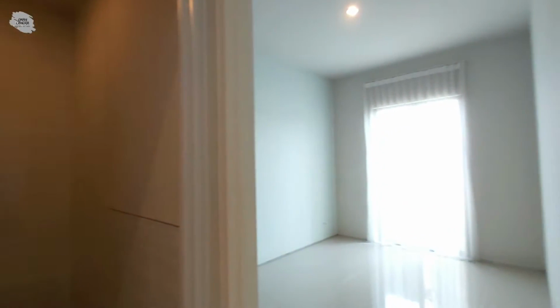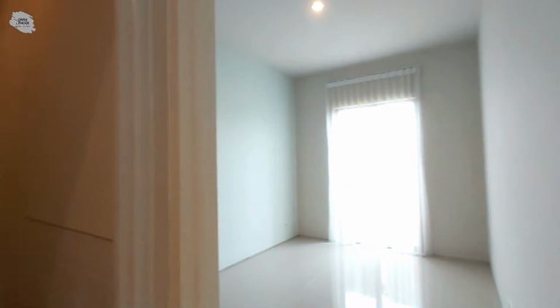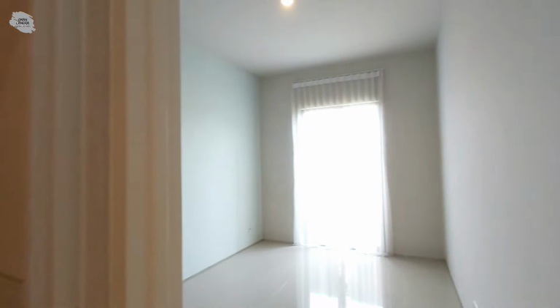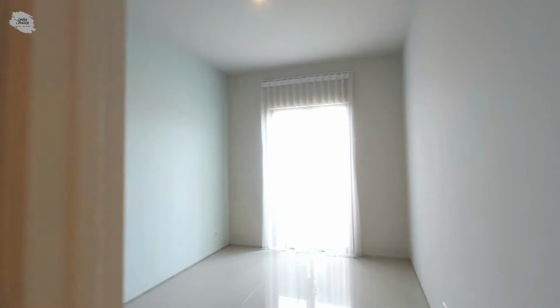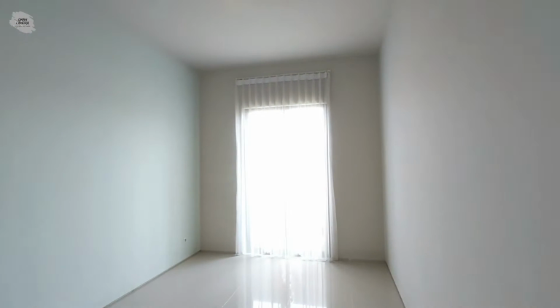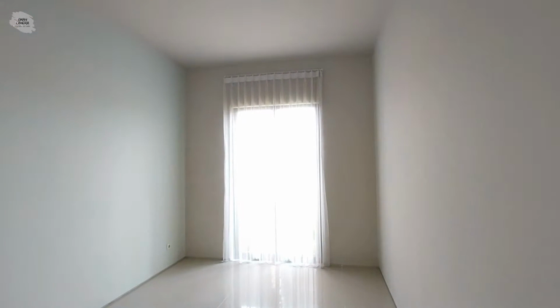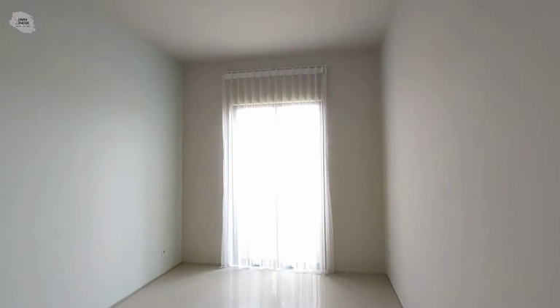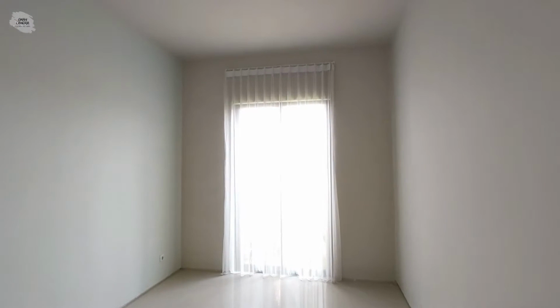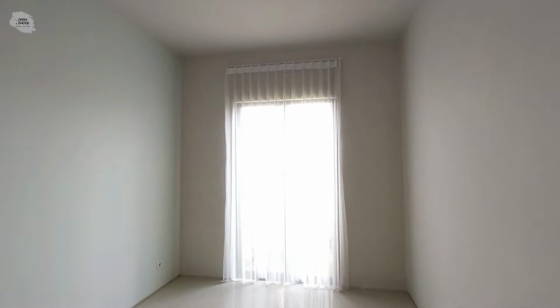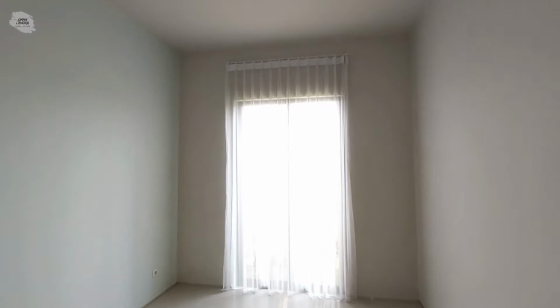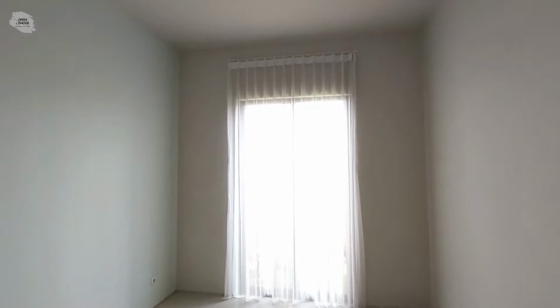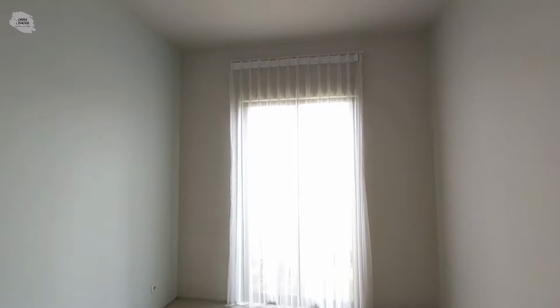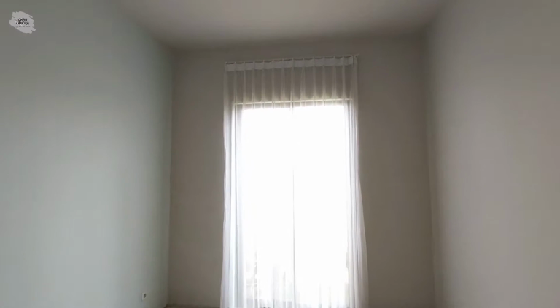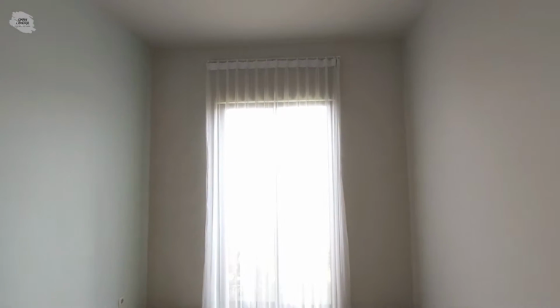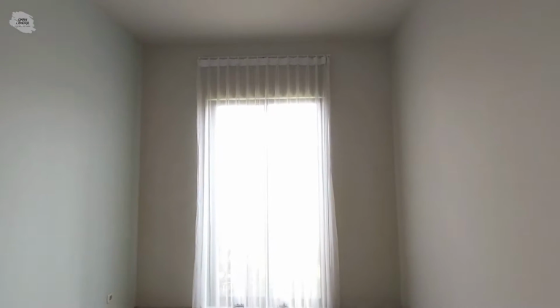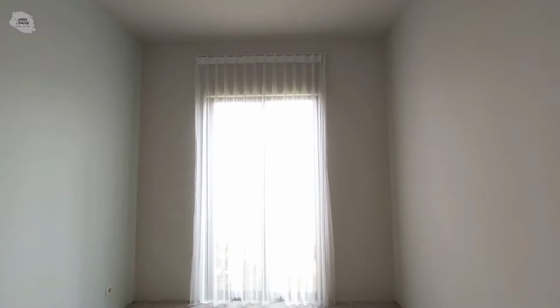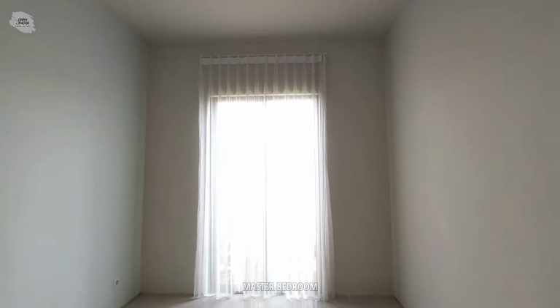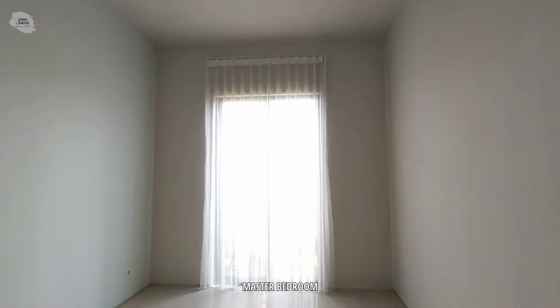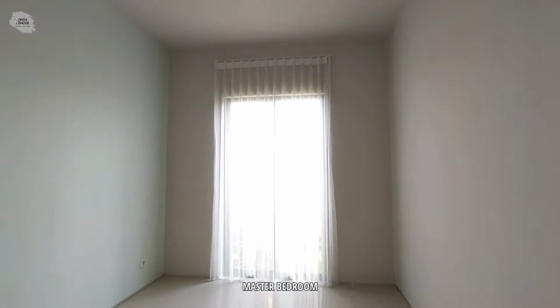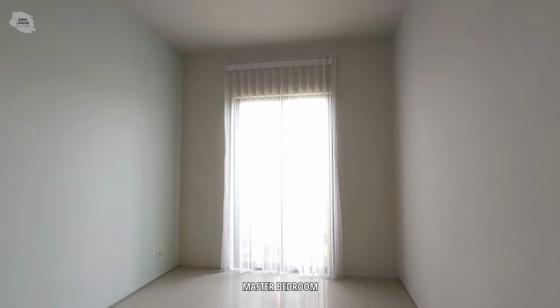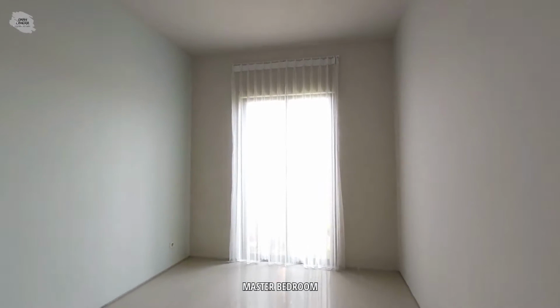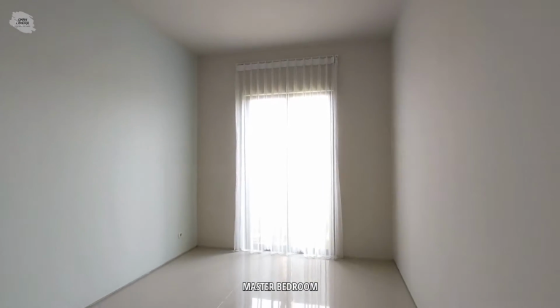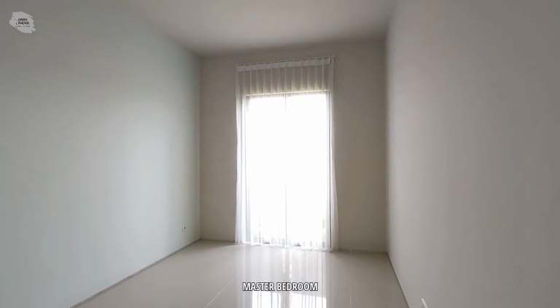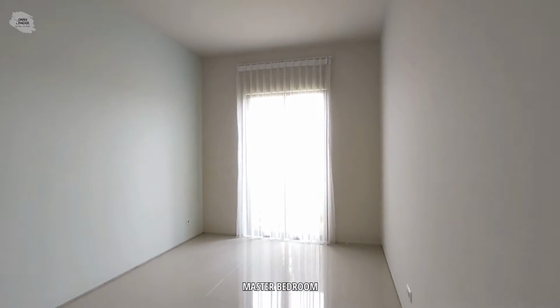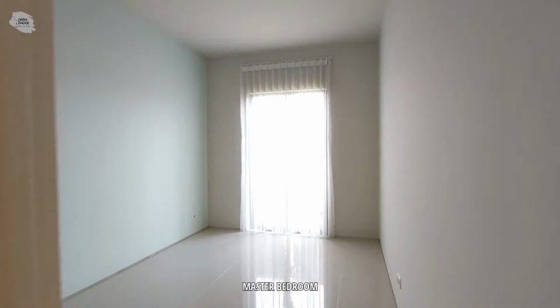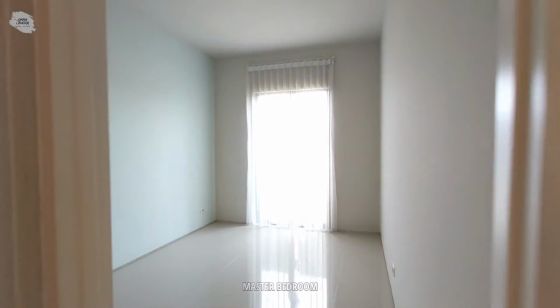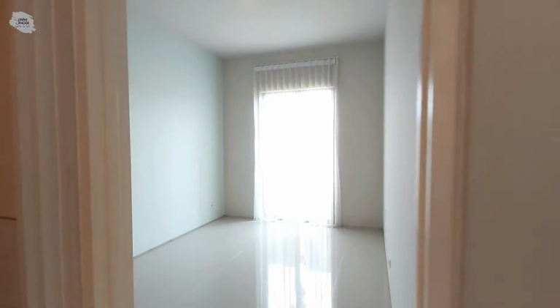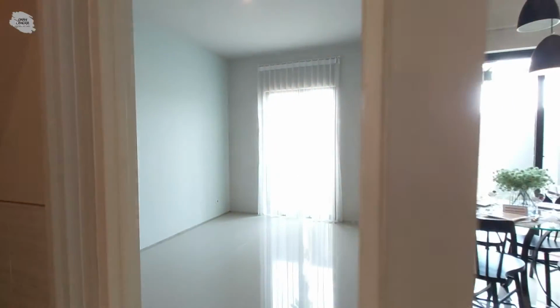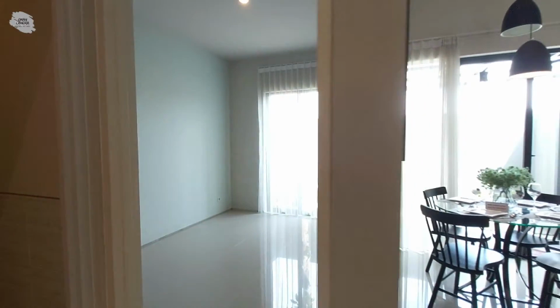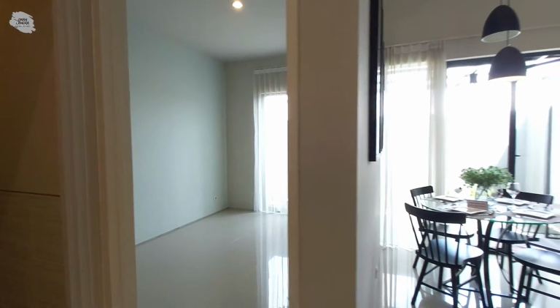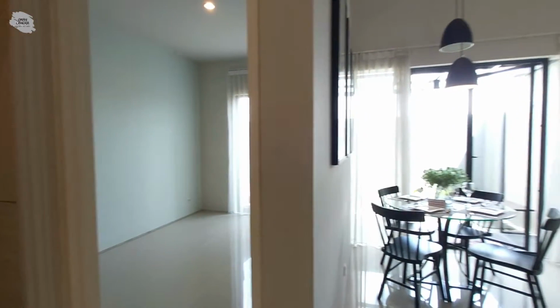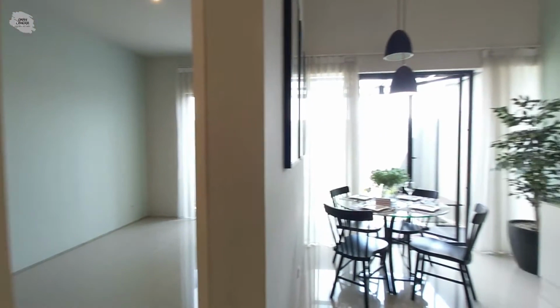Untuk ruangan berikutnya adalah kamar tidur yang bisa kita fungsikan untuk kamar tidur utama. Ruangan ini memiliki jendela yang langsung mengarah ke area belakang rumah.